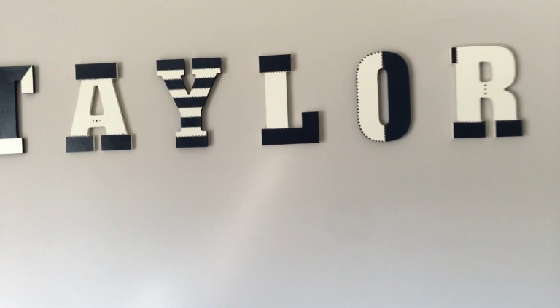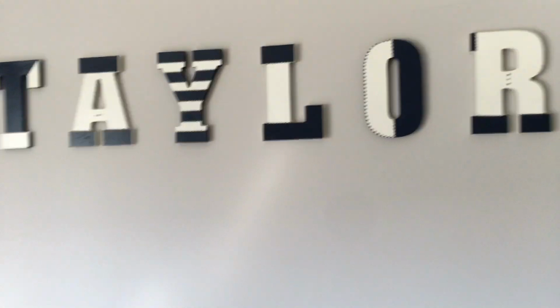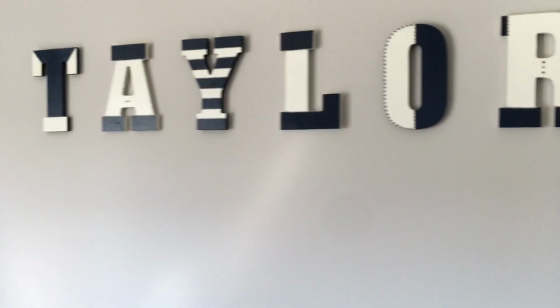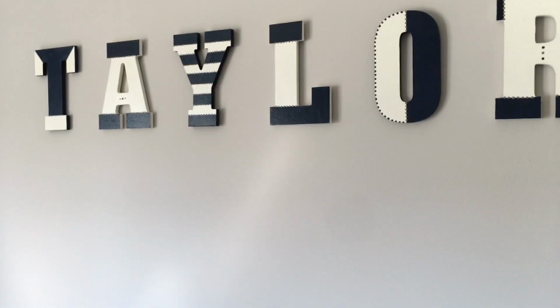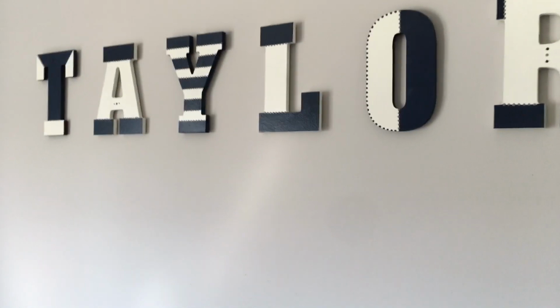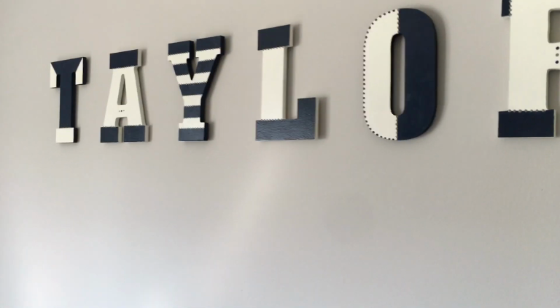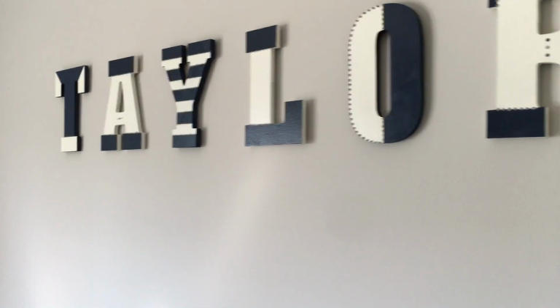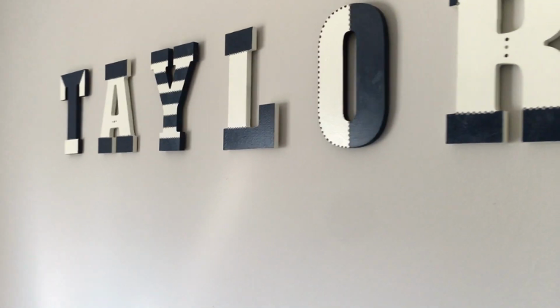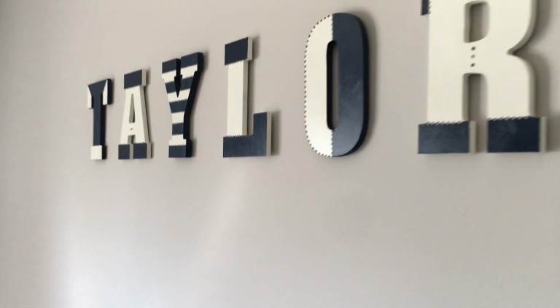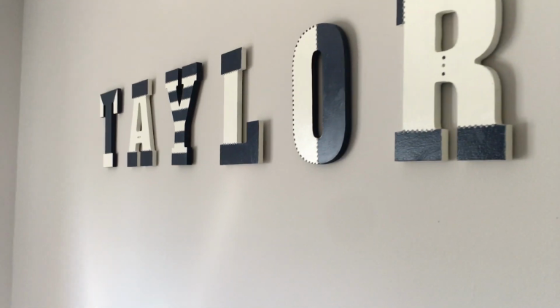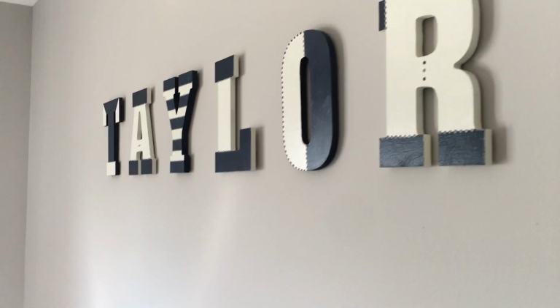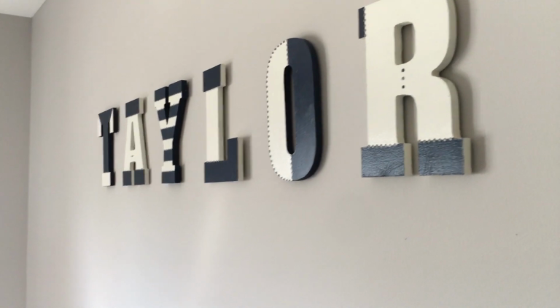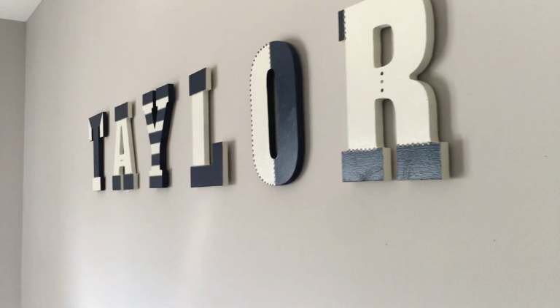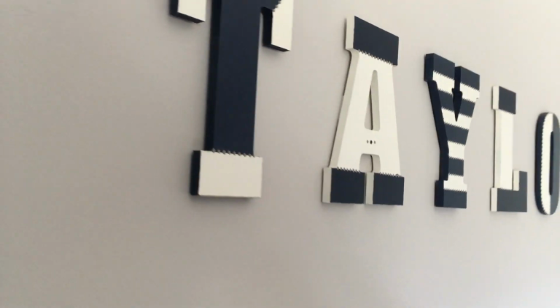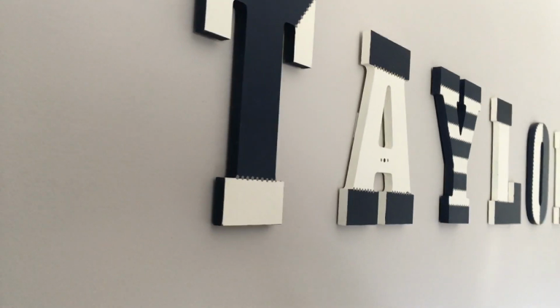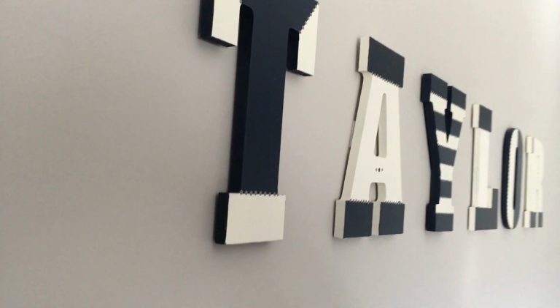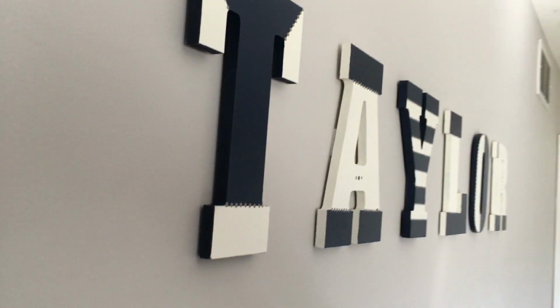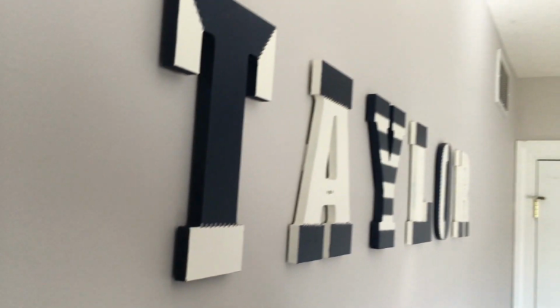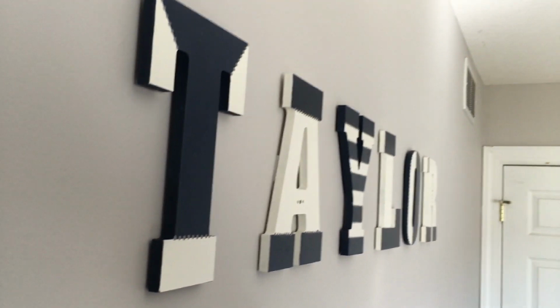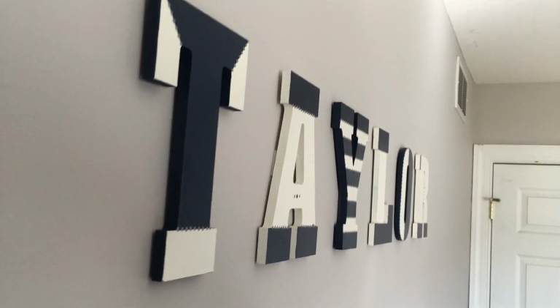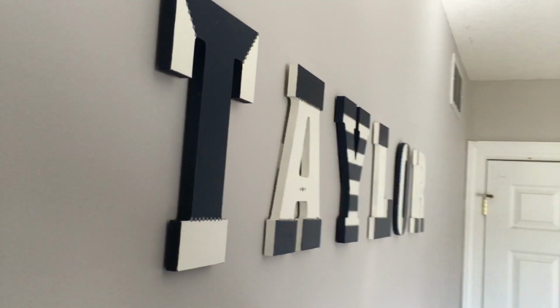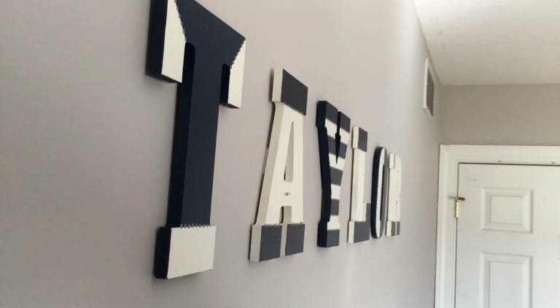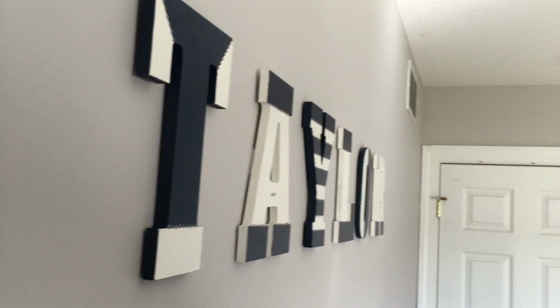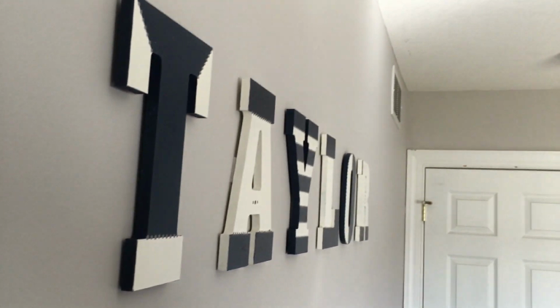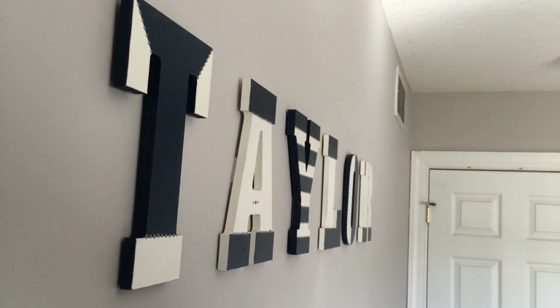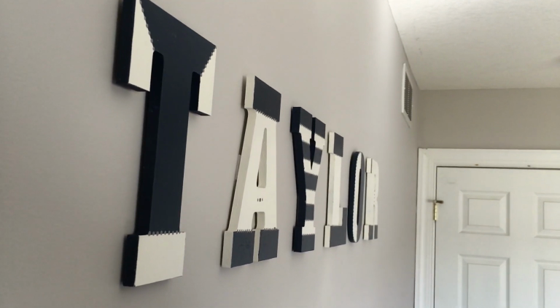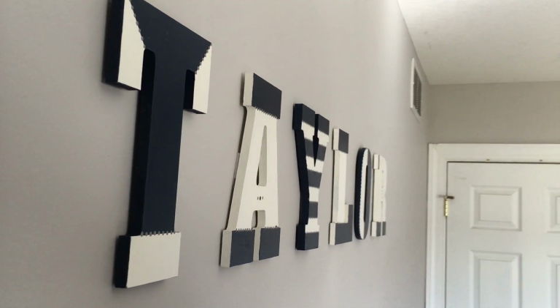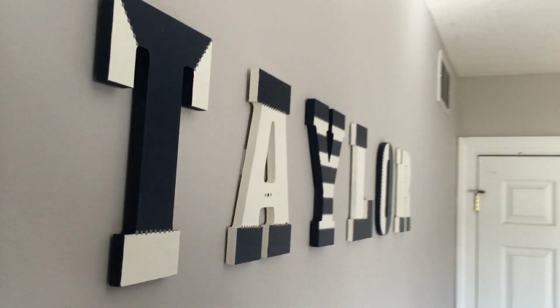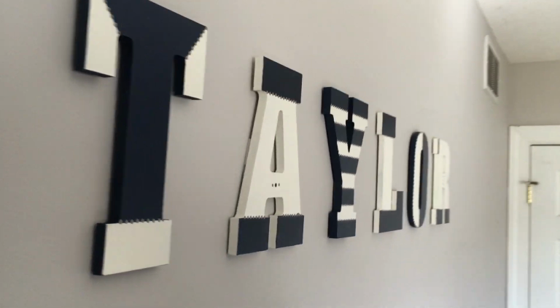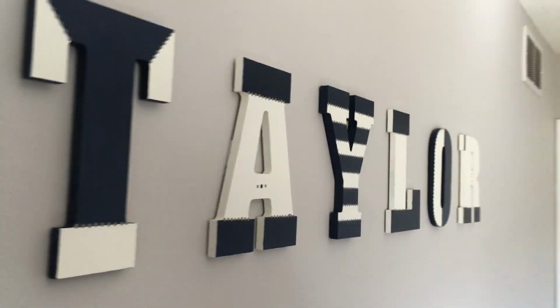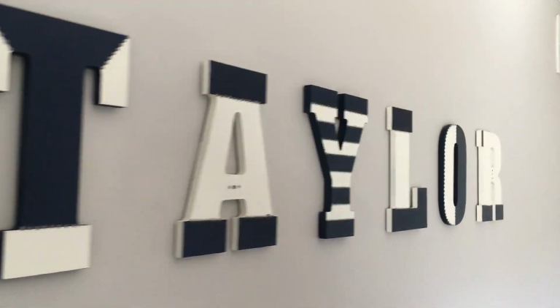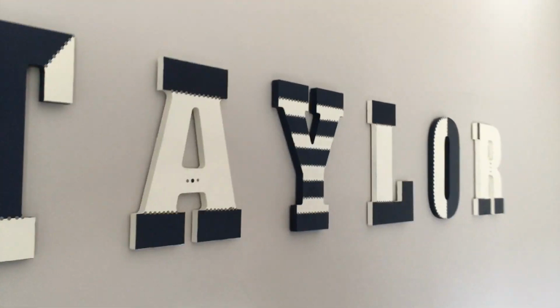All done! Do me a favor and hit like if you found this helpful, and be sure to subscribe for more DIY videos, home repairs and hacks. Thanks for watching.